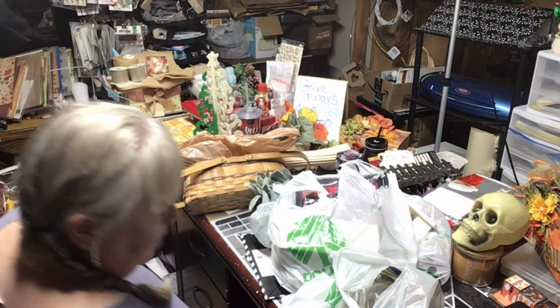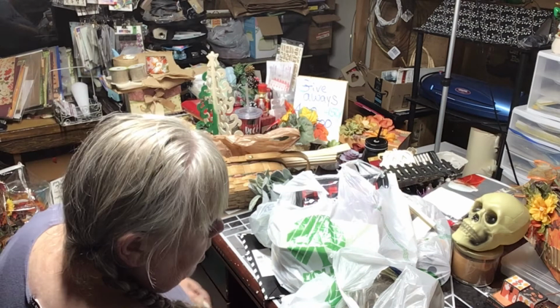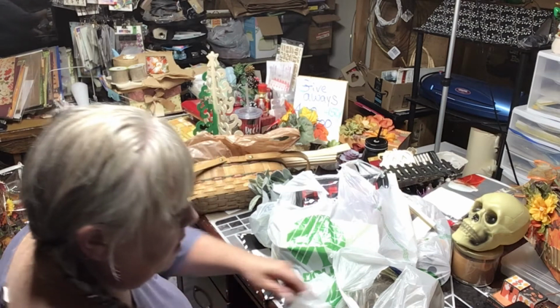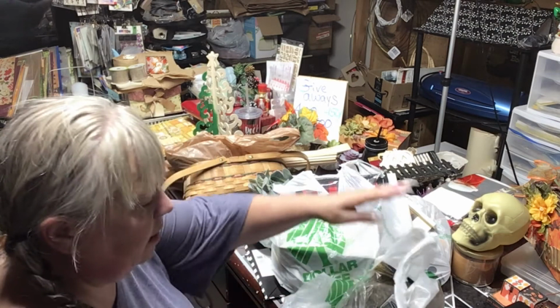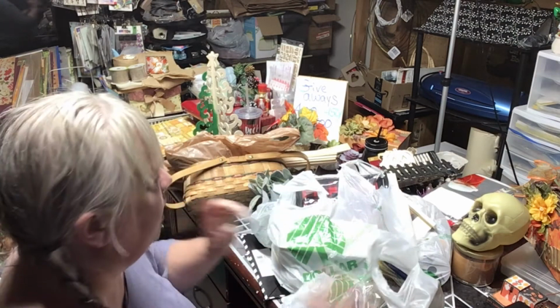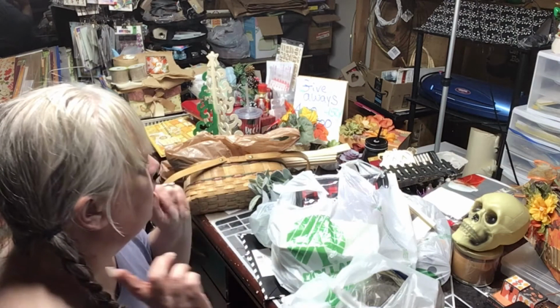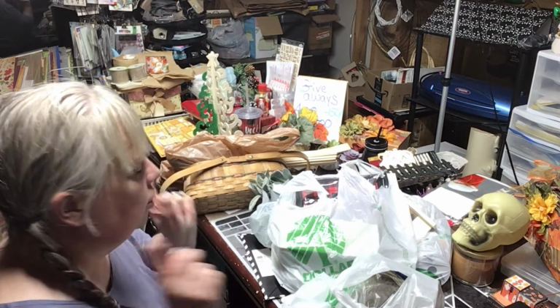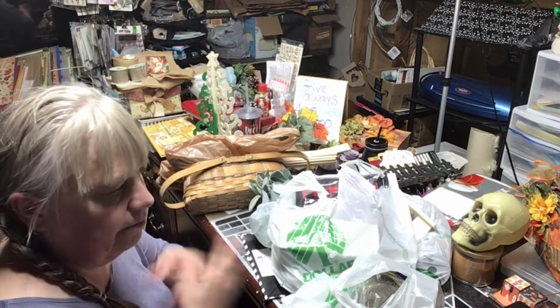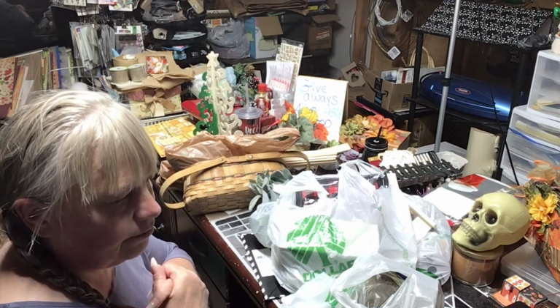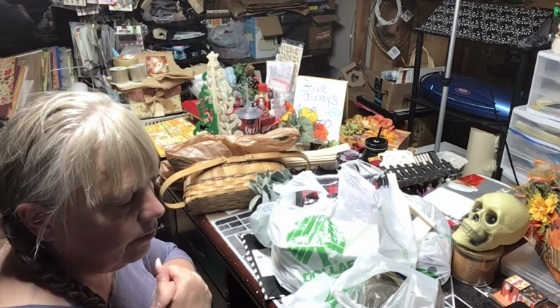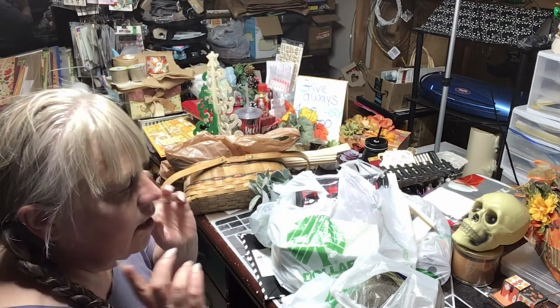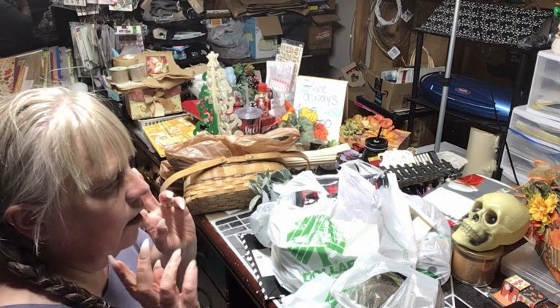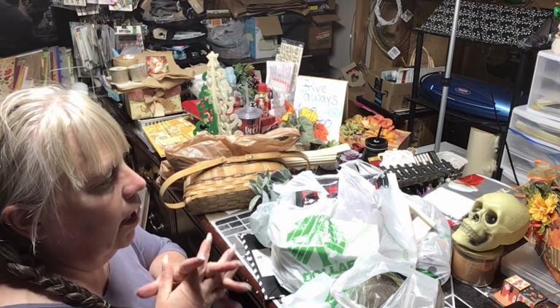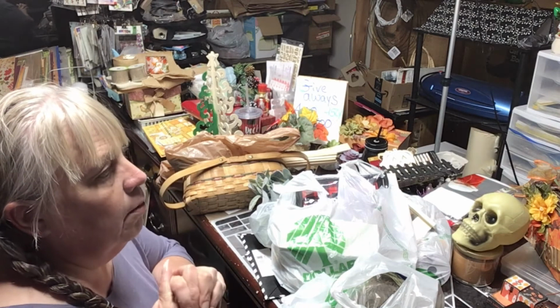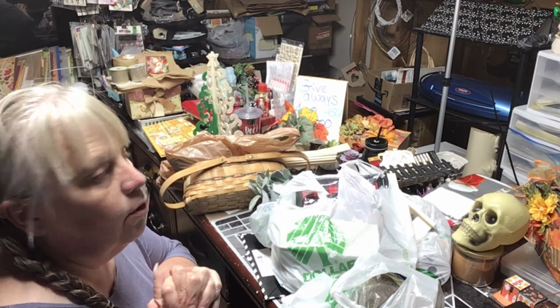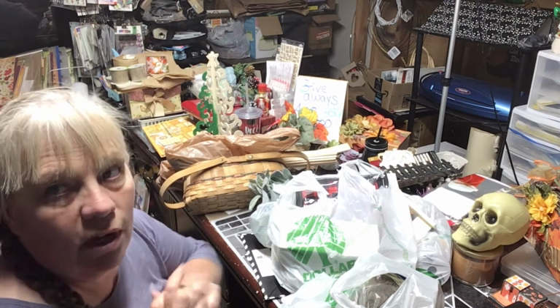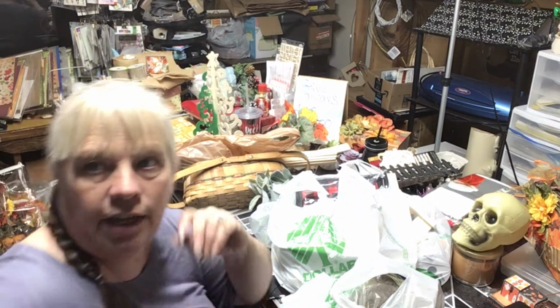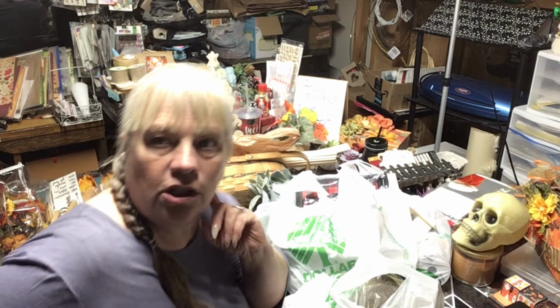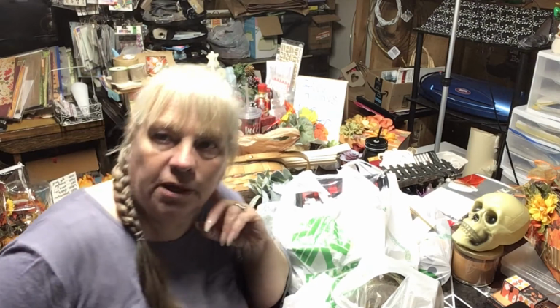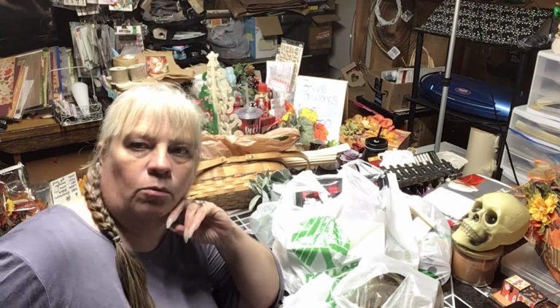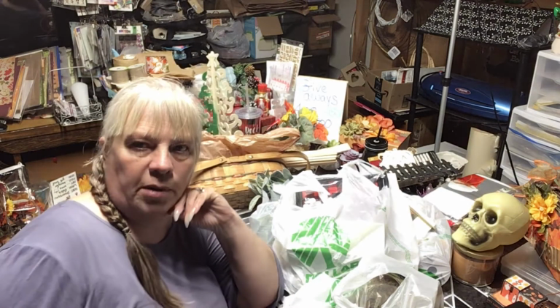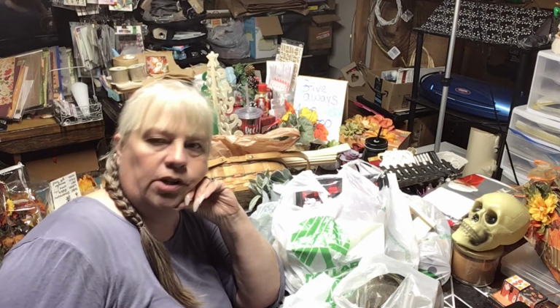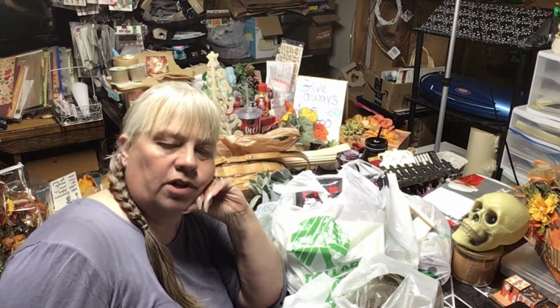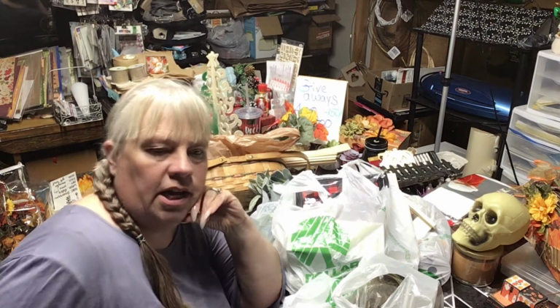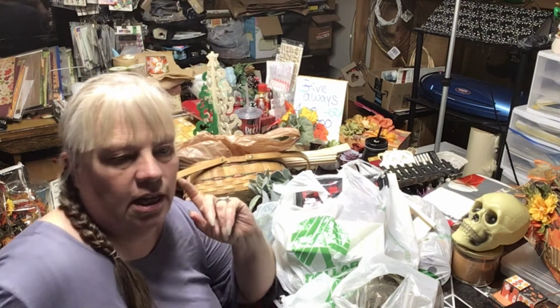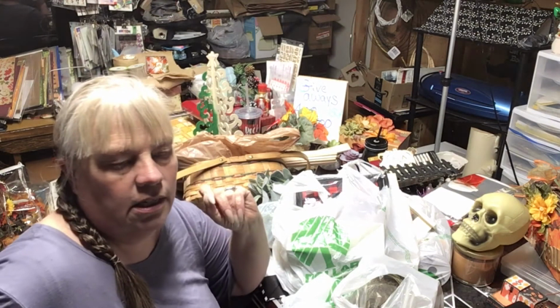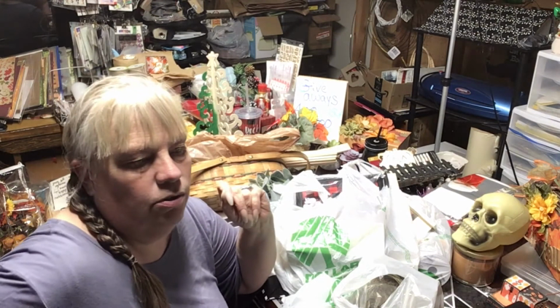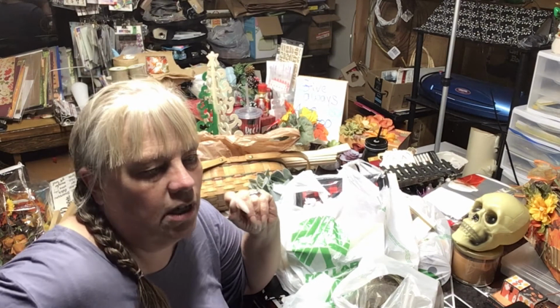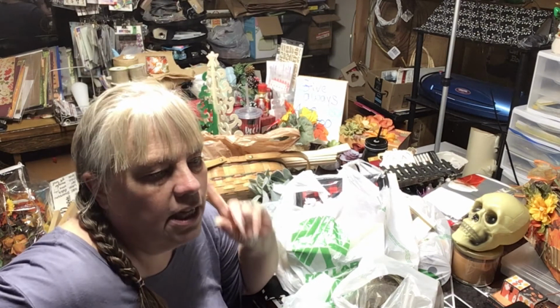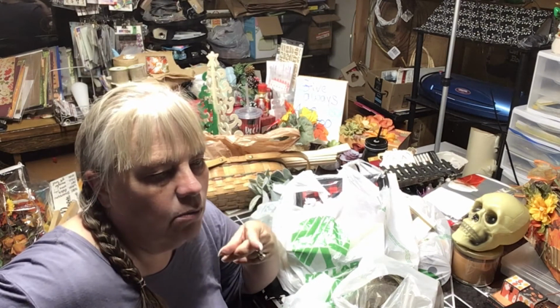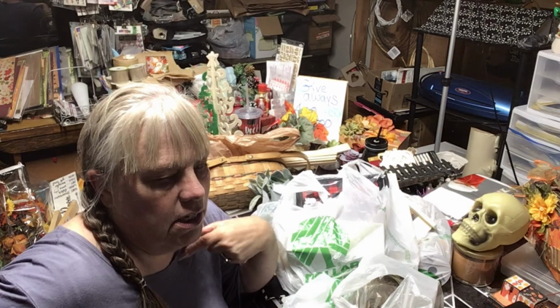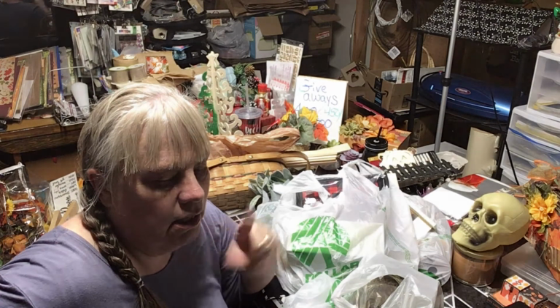Now, last year — I can't remember who it was, I know I talked about it in one of my videos — someone used these little Halloween houses and made a little village, painting them all black.